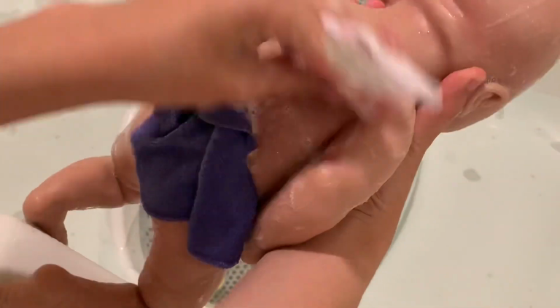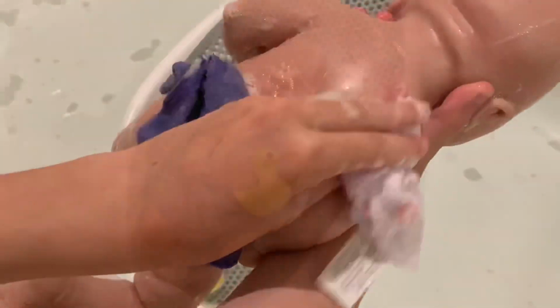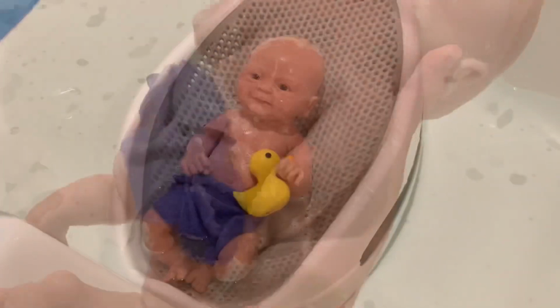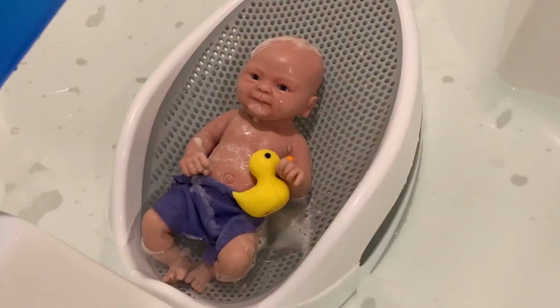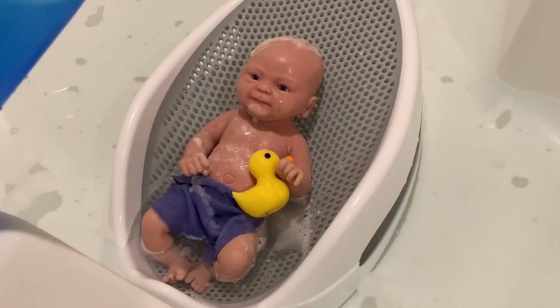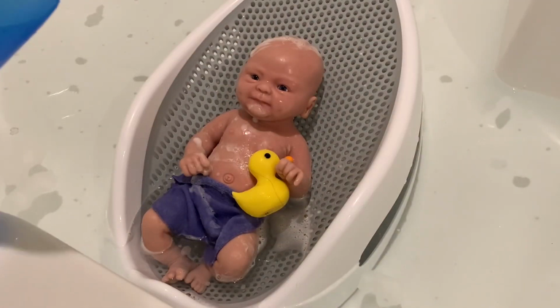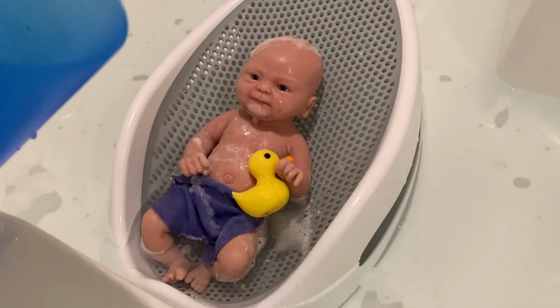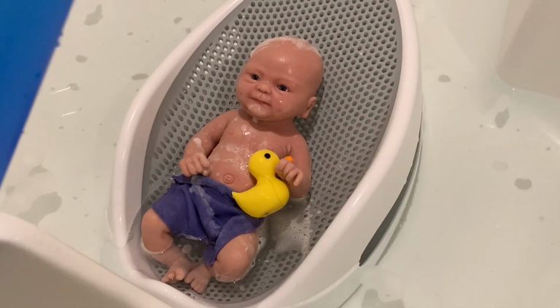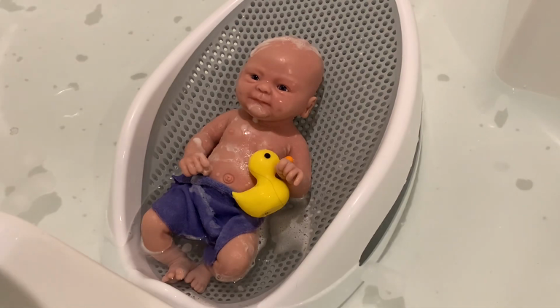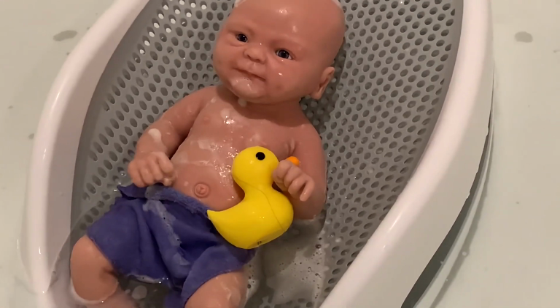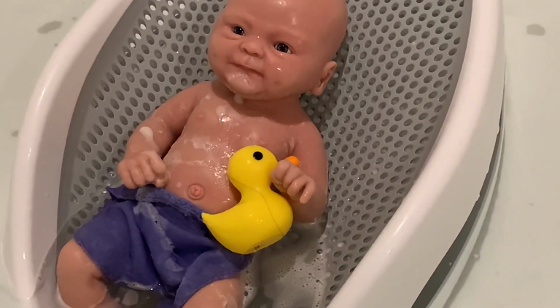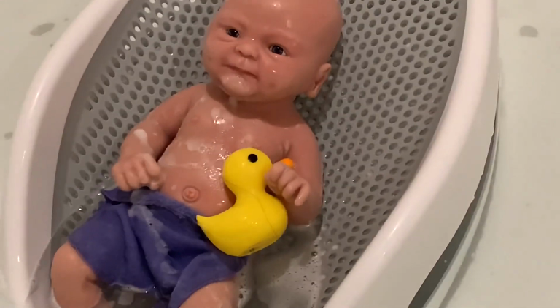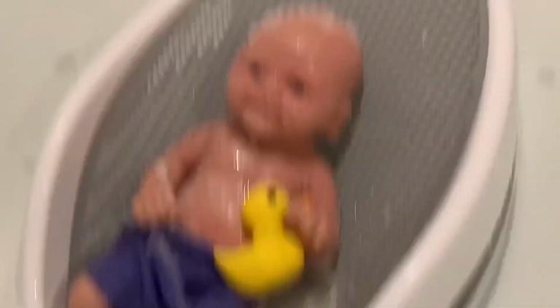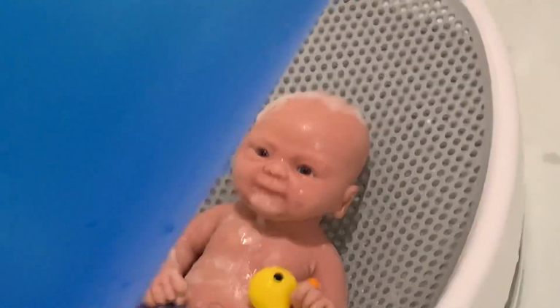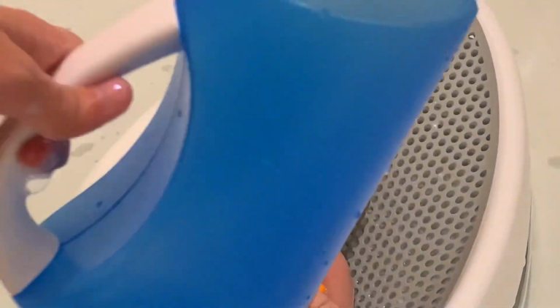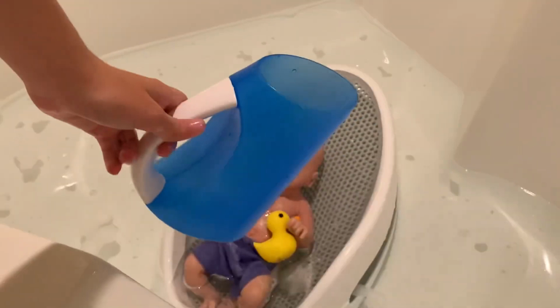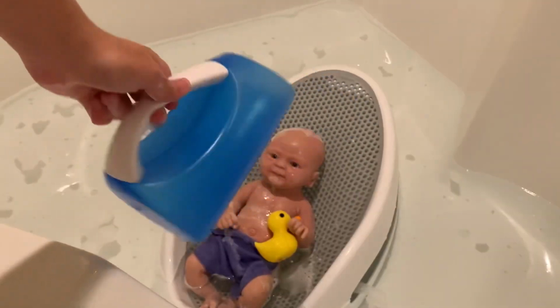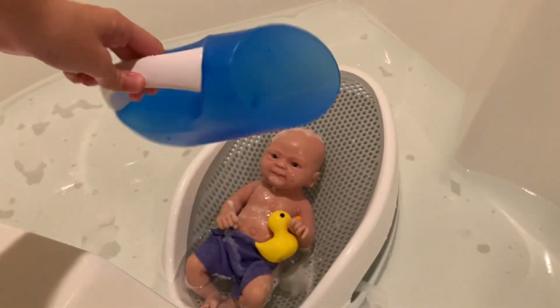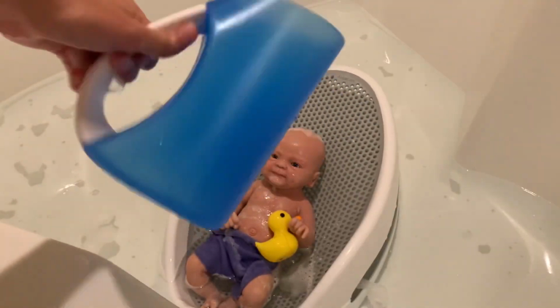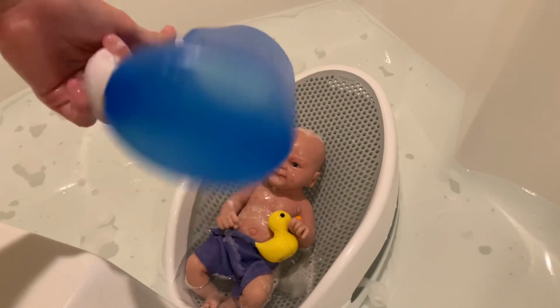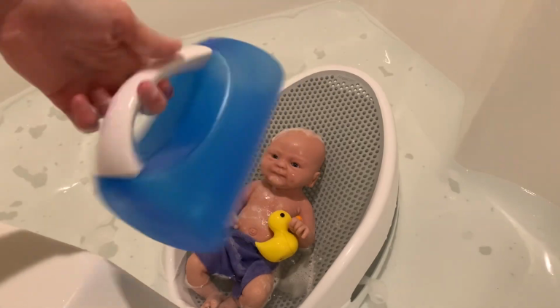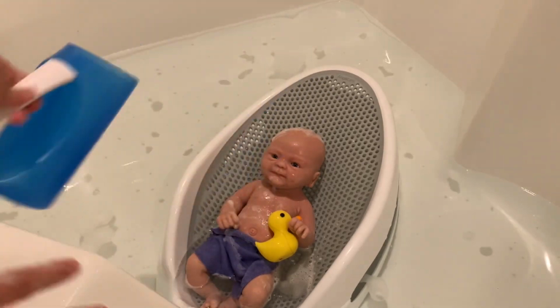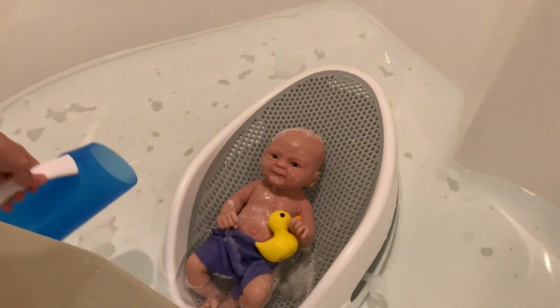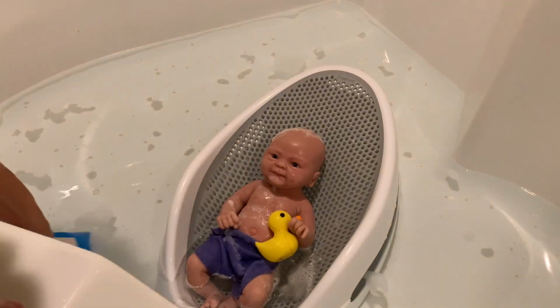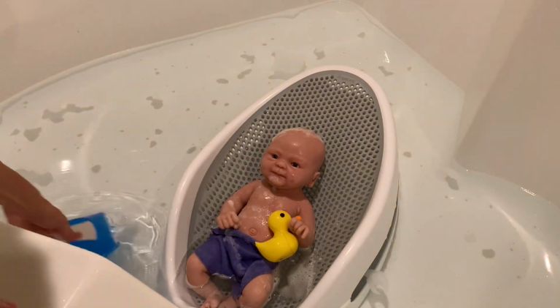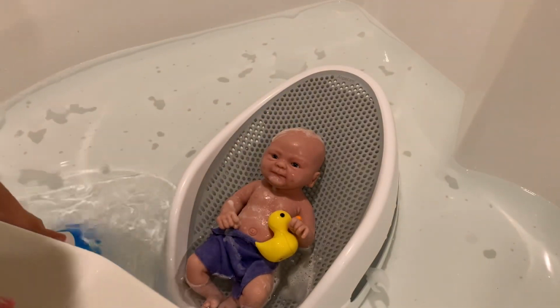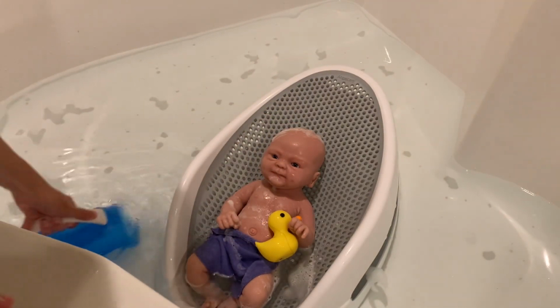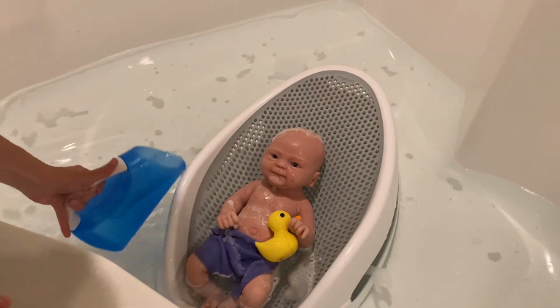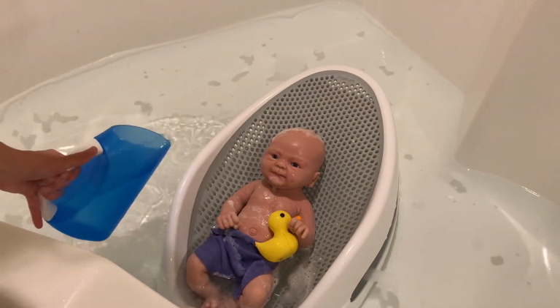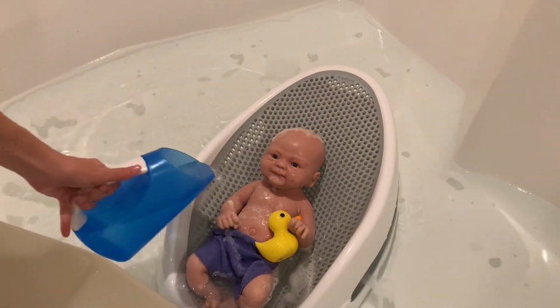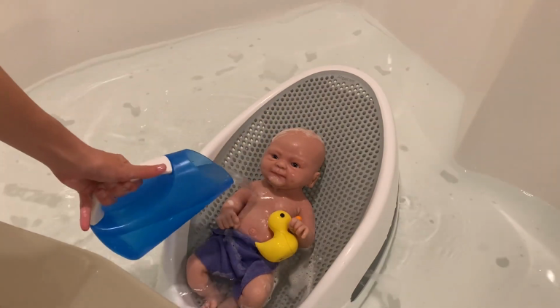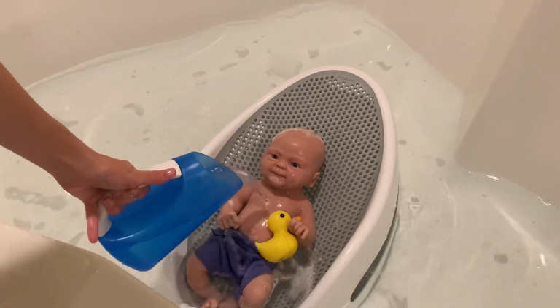It looks like she's covered in soap - look at her, she's got bubbles all over her. So I'm just going to use my little watering can - I'm not sure what to call this - but I'm just going to fill it up with some water and we can rinse her off.